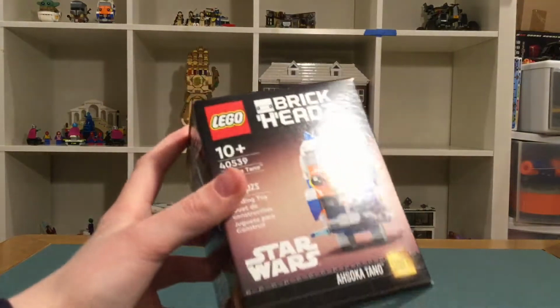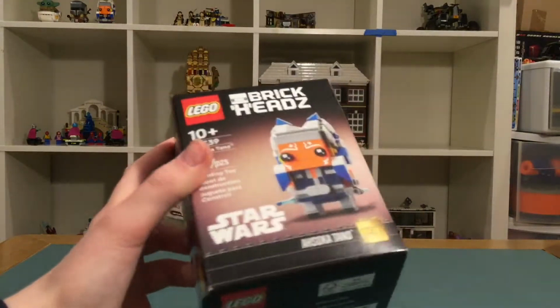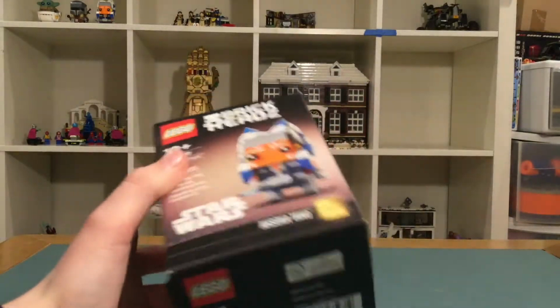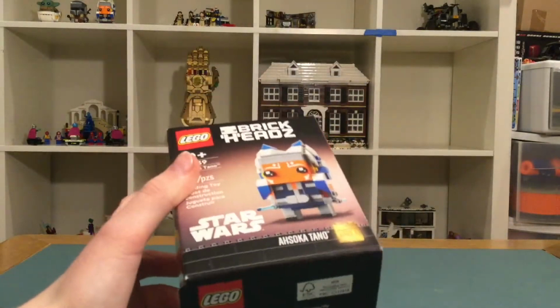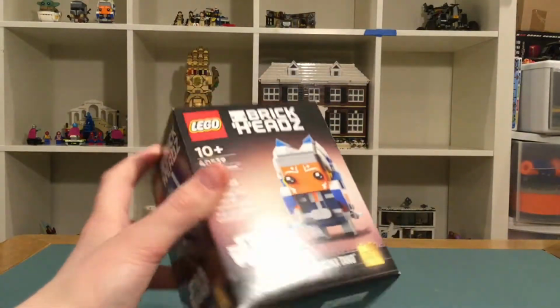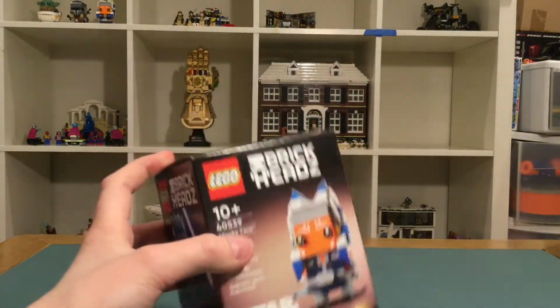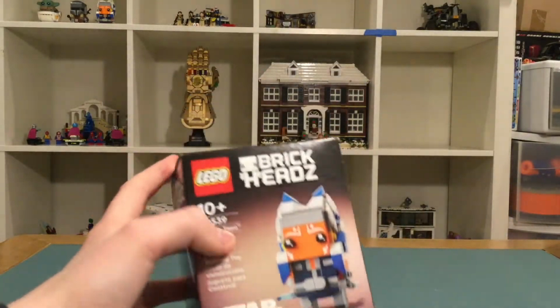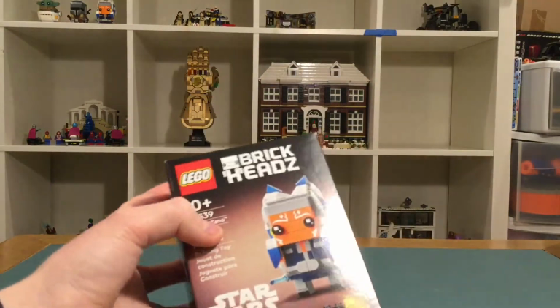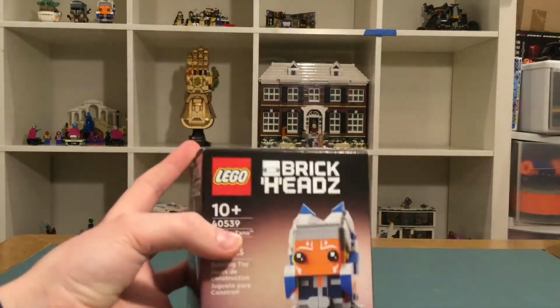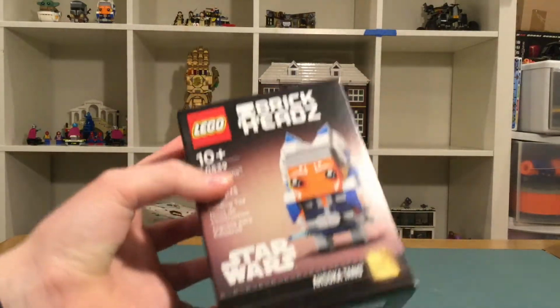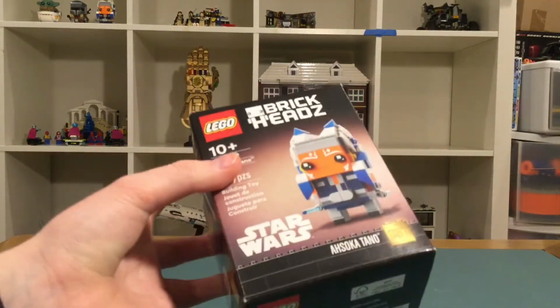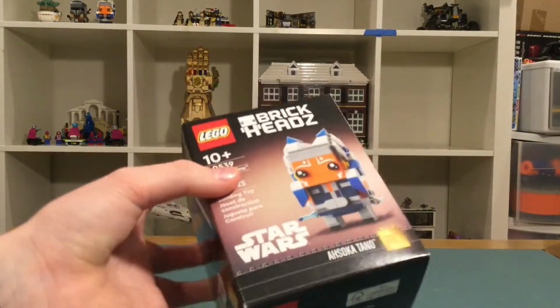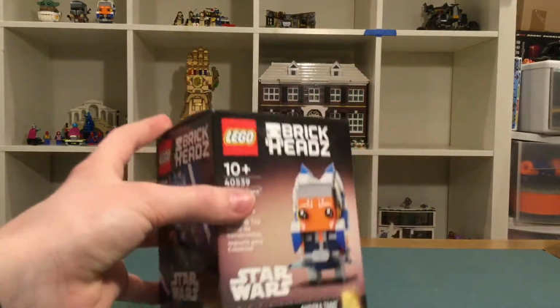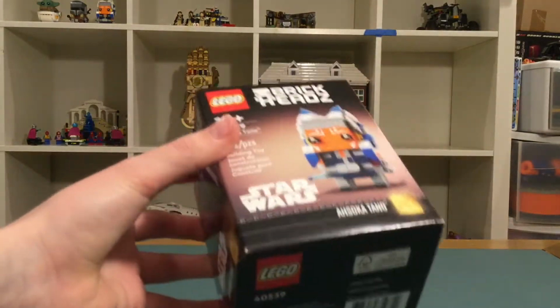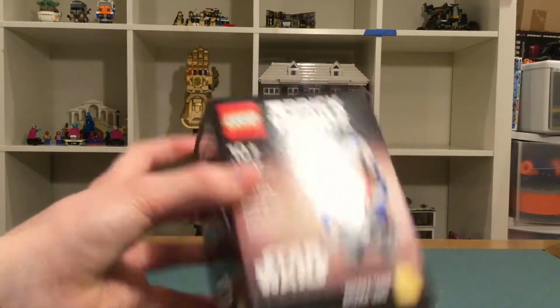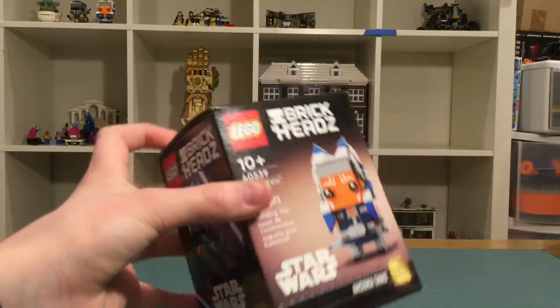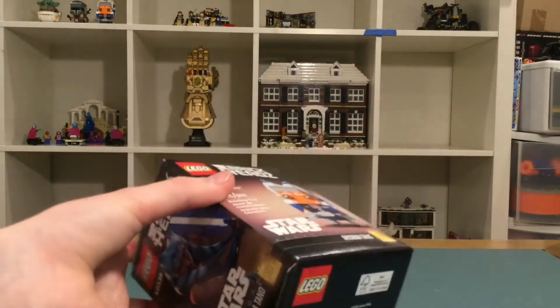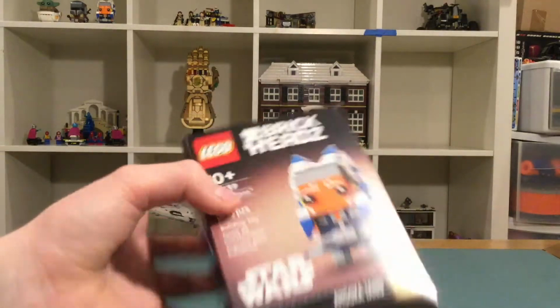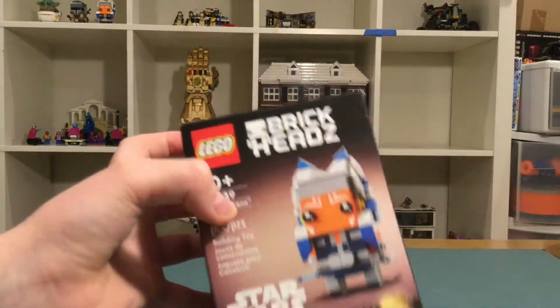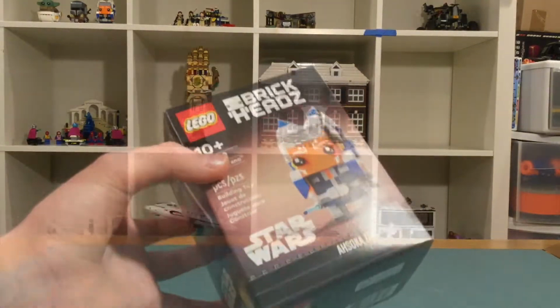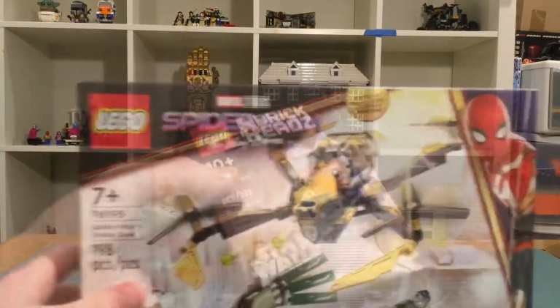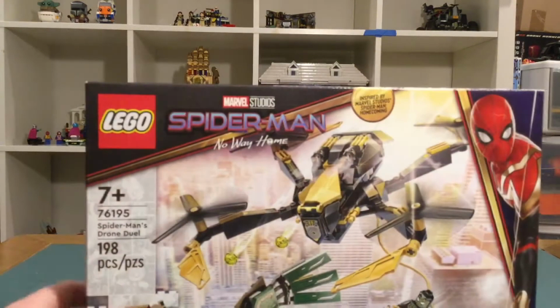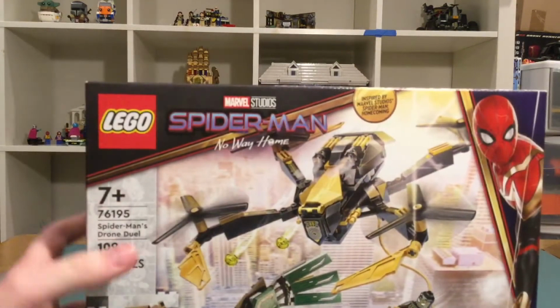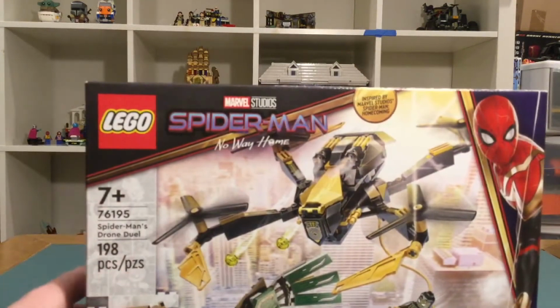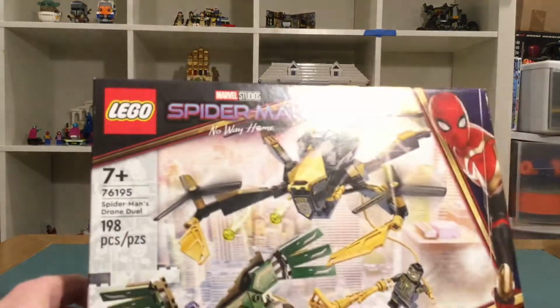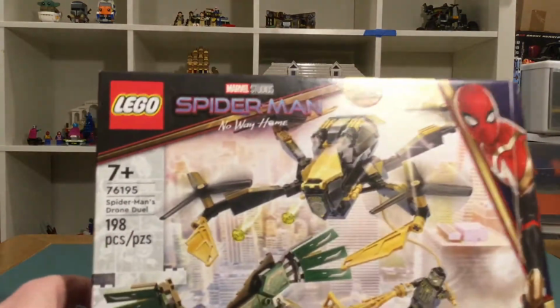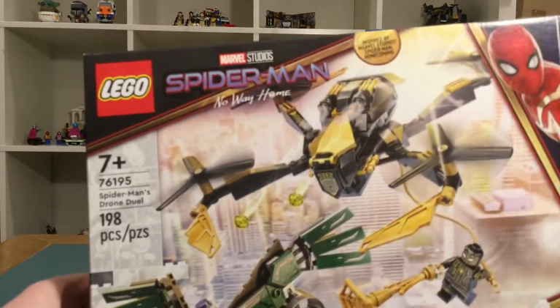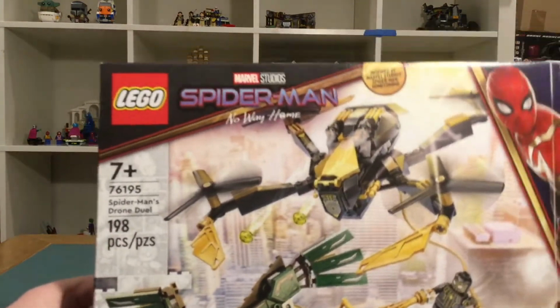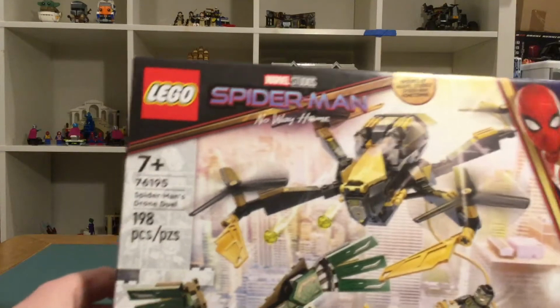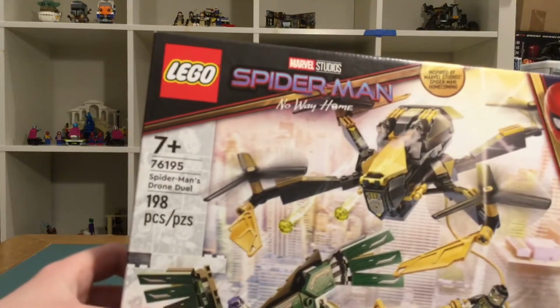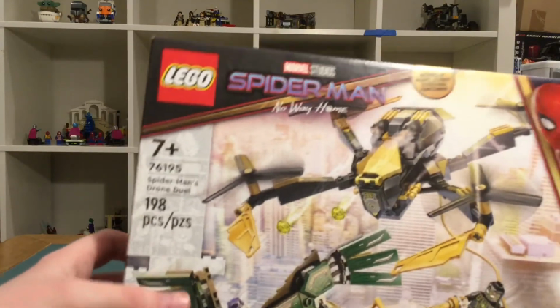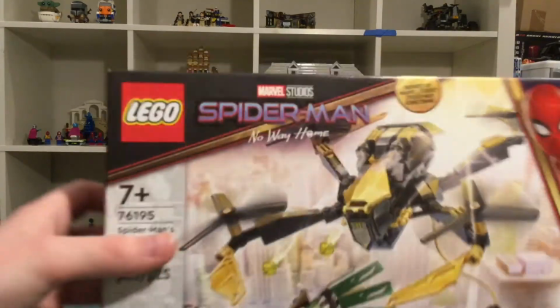I also got the Ahsoka Tano Brickheadz. I had a review of this so you know I have this, but again just one of the things I got. Next we have the Spider-Man No Way Home Spider-Man's Drone Duel.